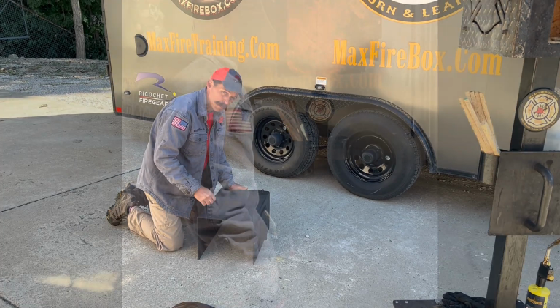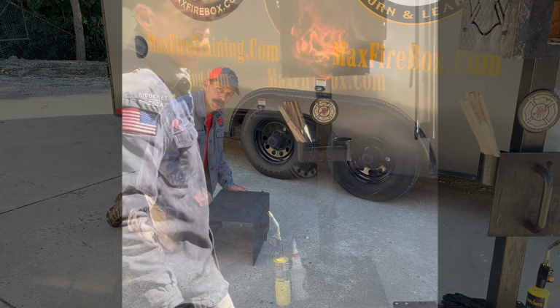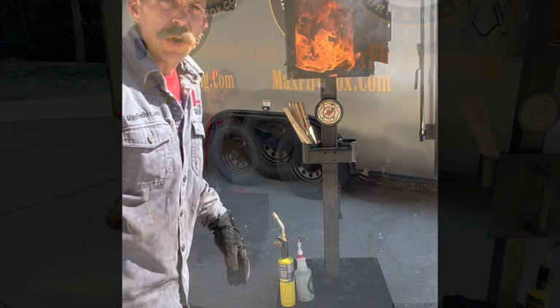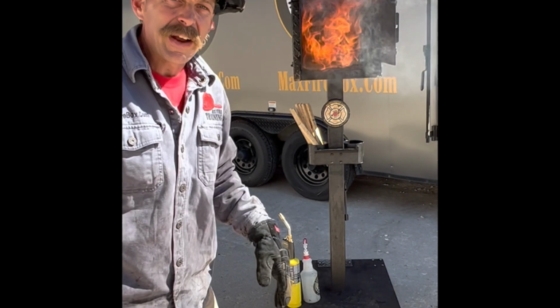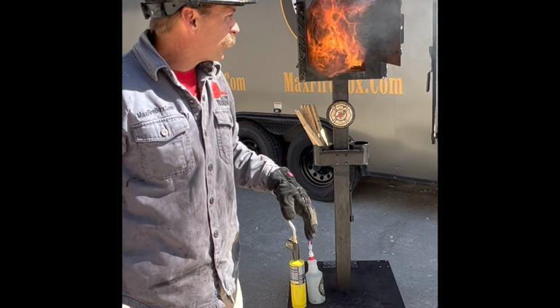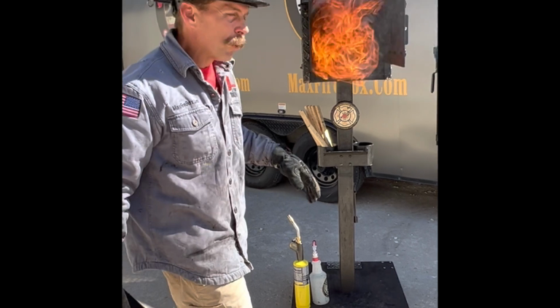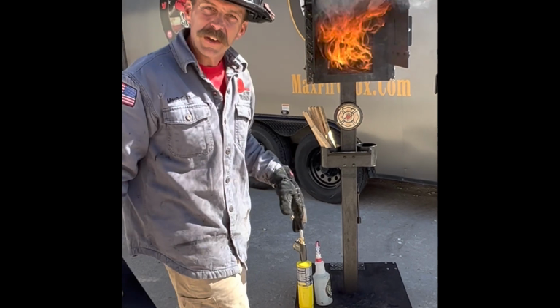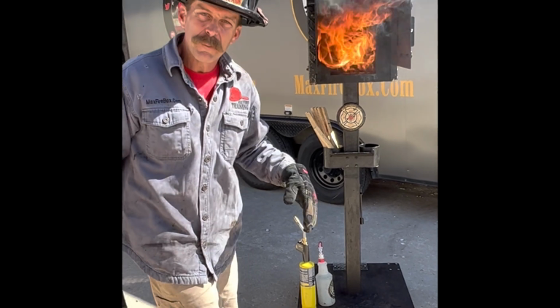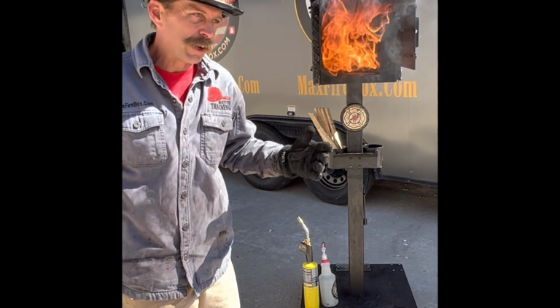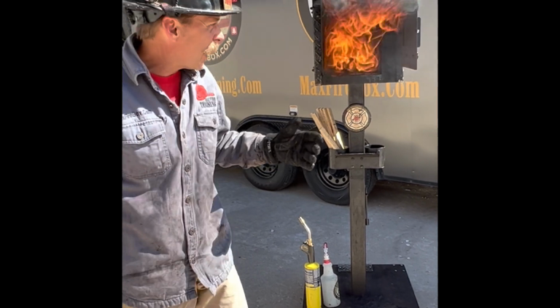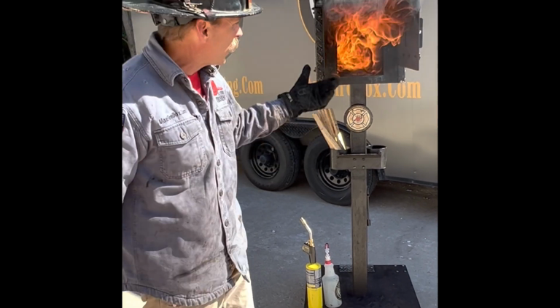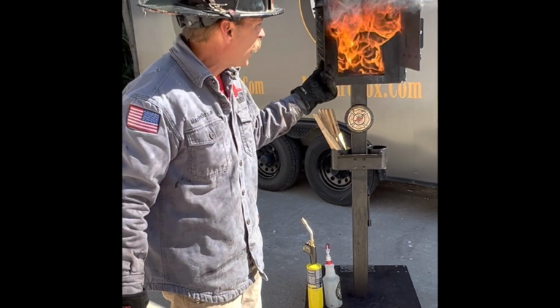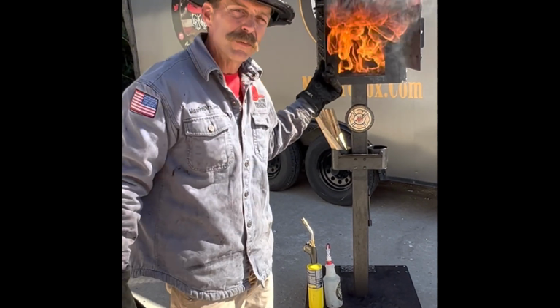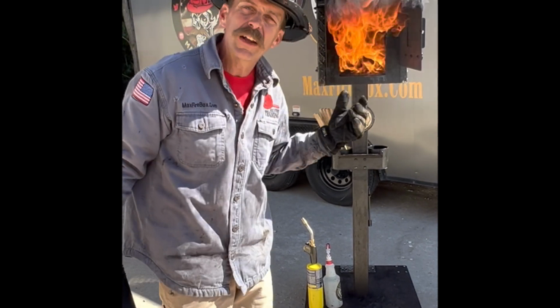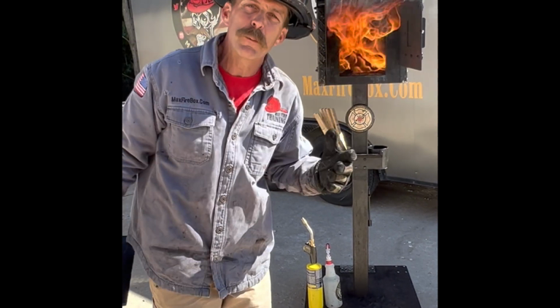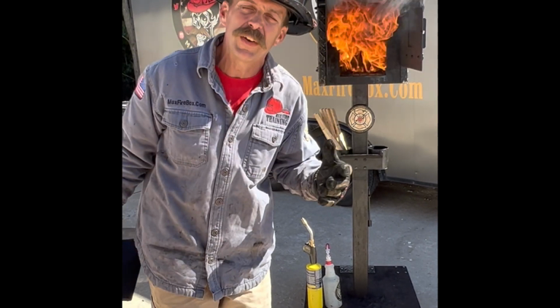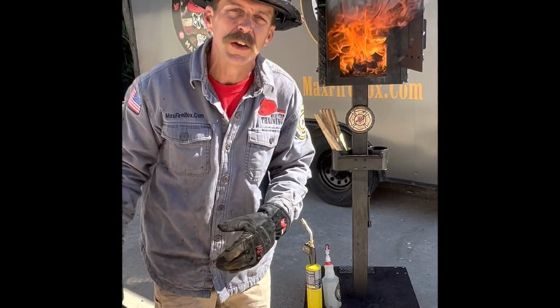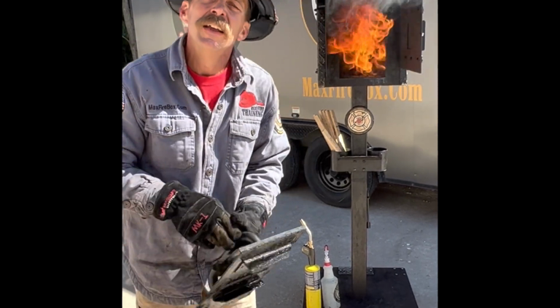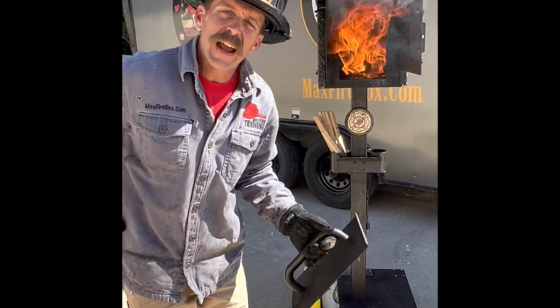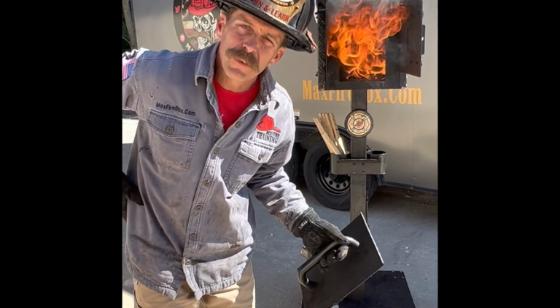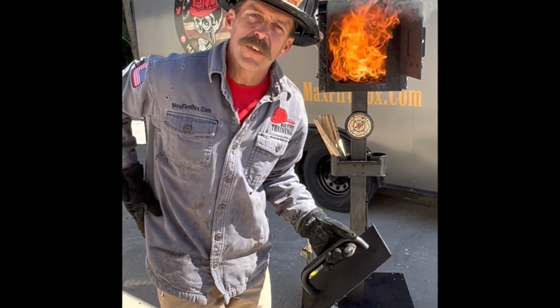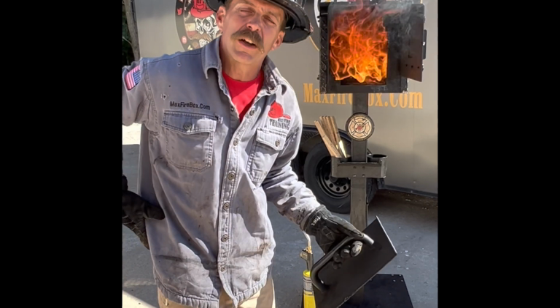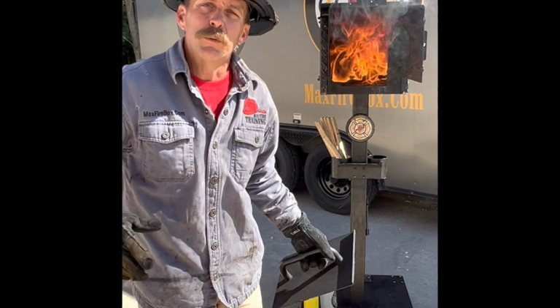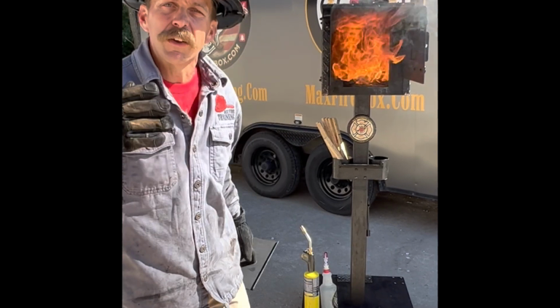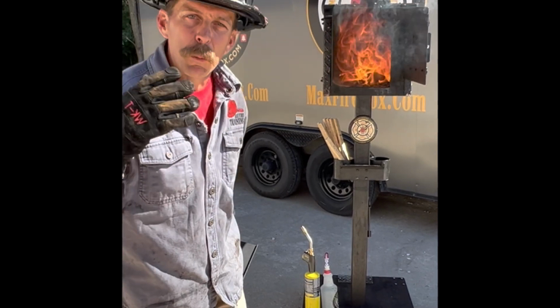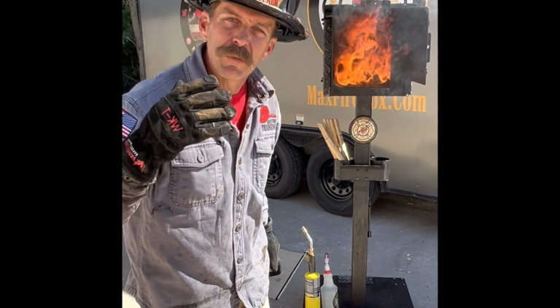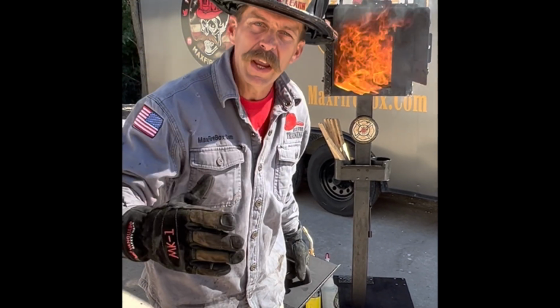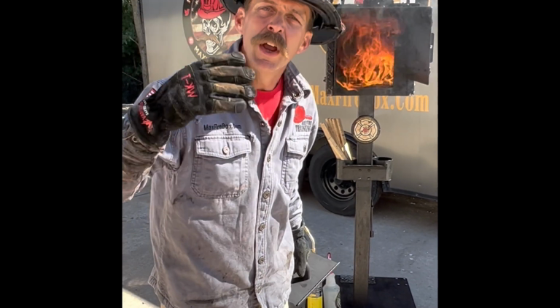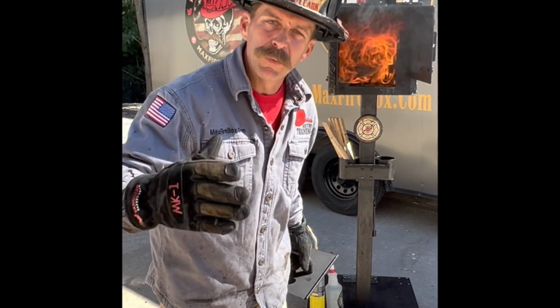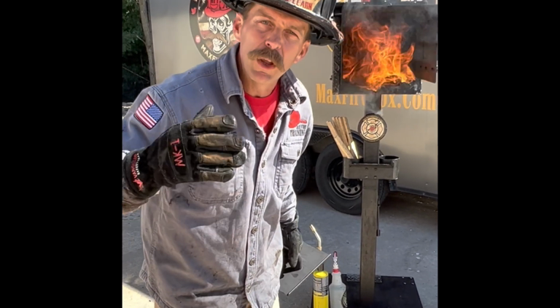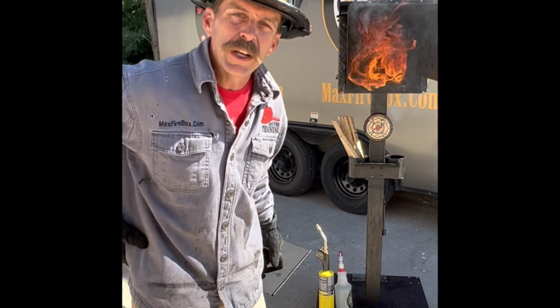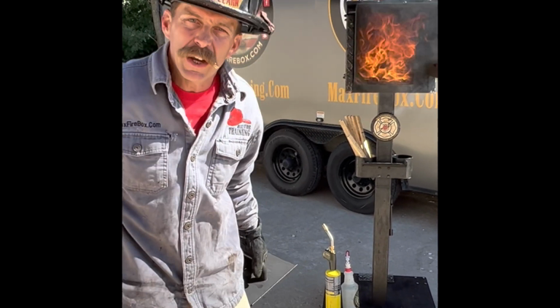Hey folks, Sean here, Max Fire Training, home of the Max Firebox. We're here today highlighting the attachment for the Max Firebox Phase 1. The attachment for the Max Firebox Phase 1 allows you to show multiple fire behavior and thermal imaging objectives.